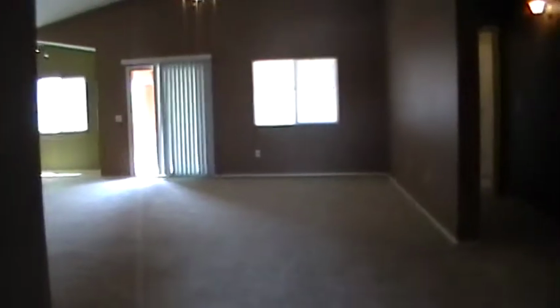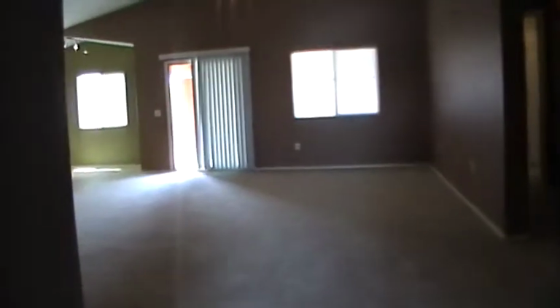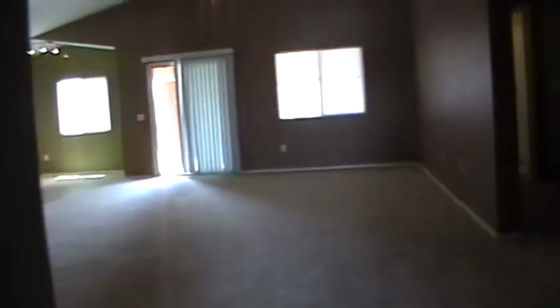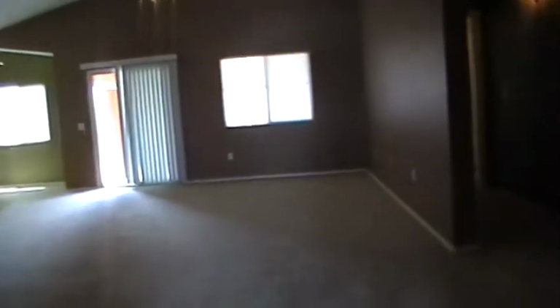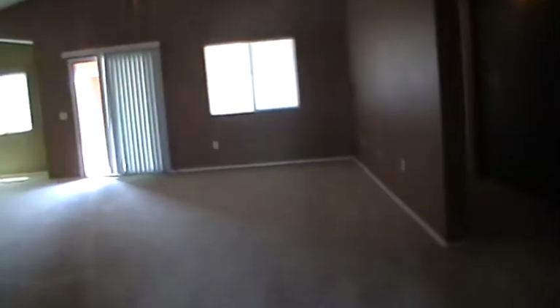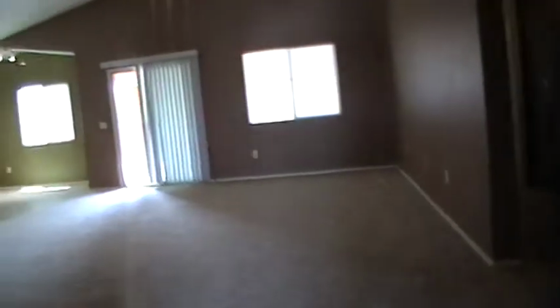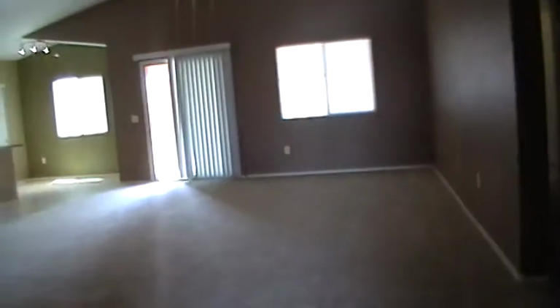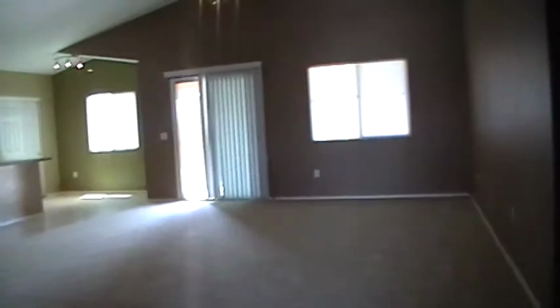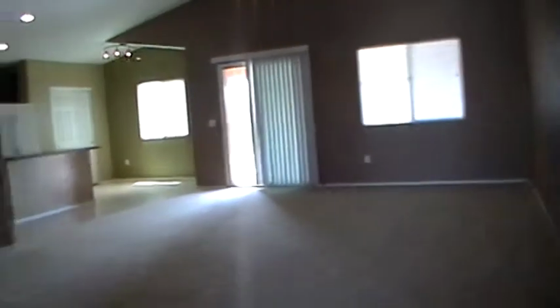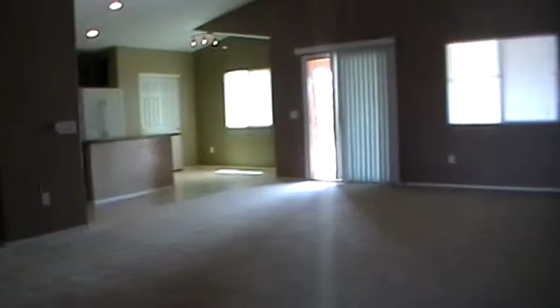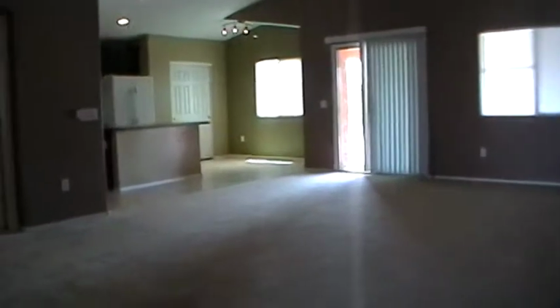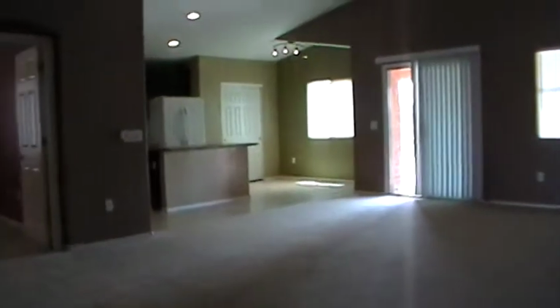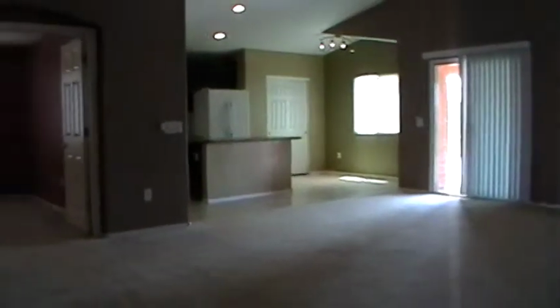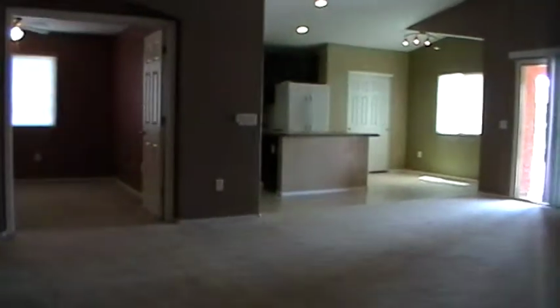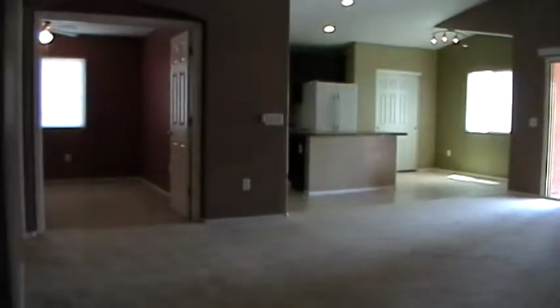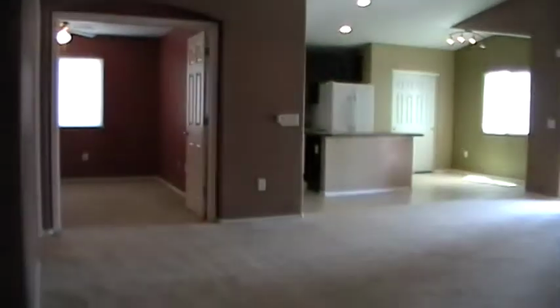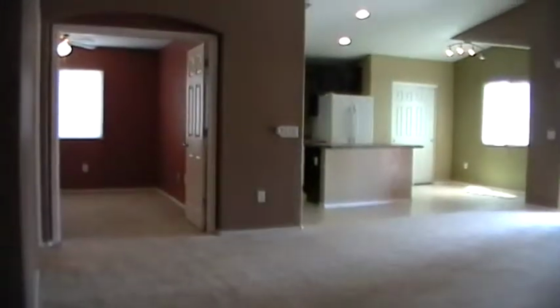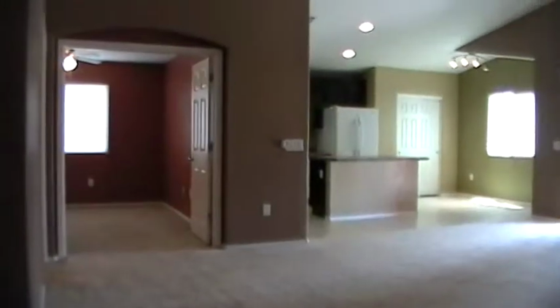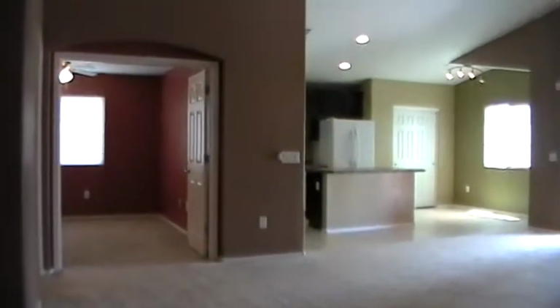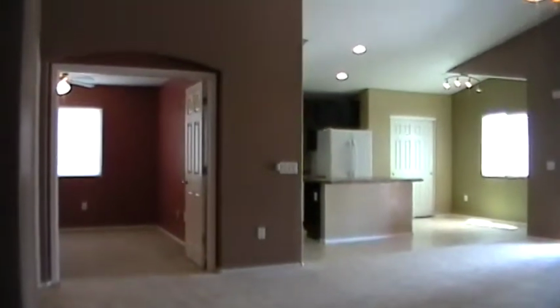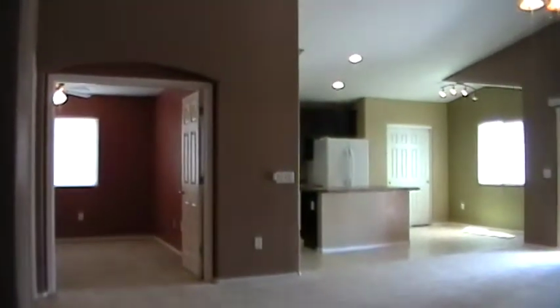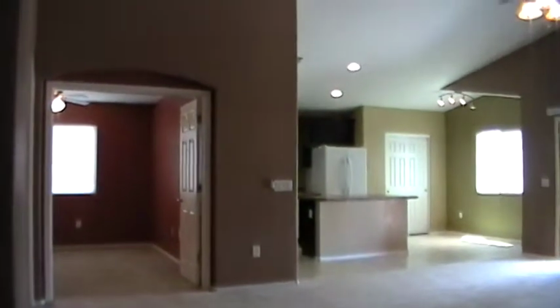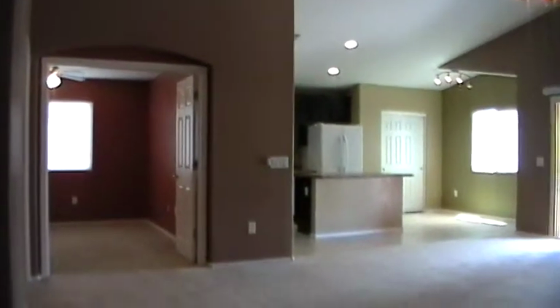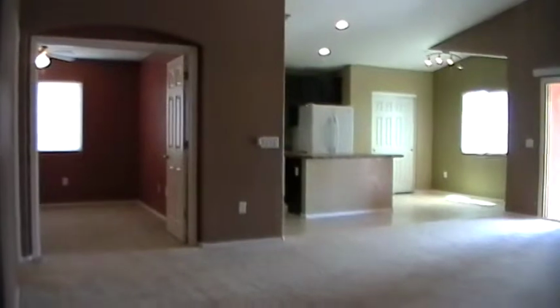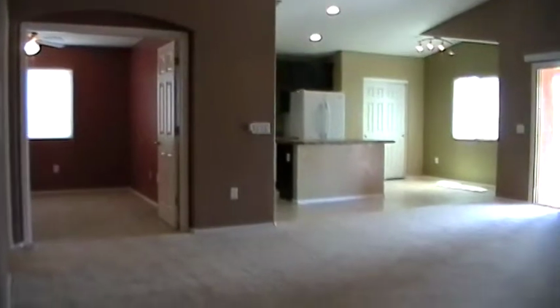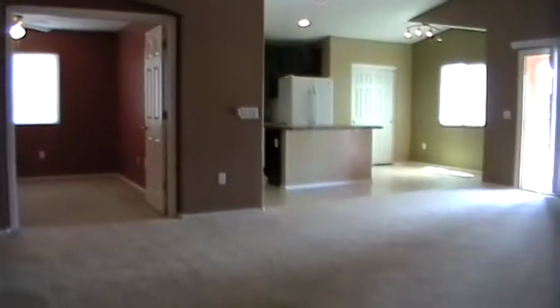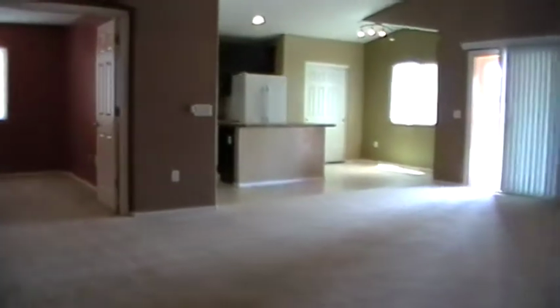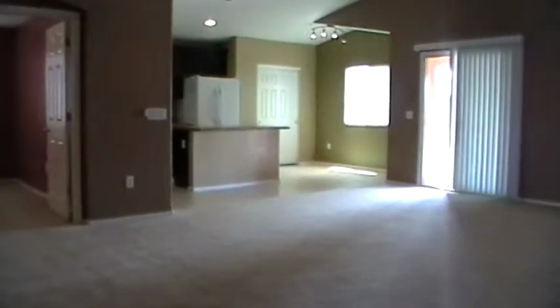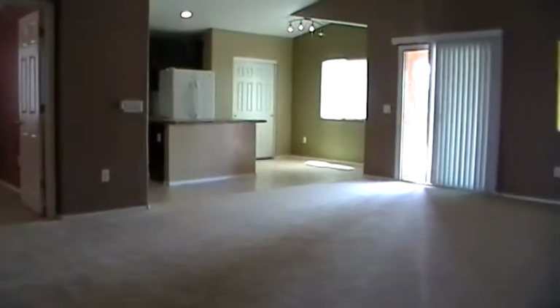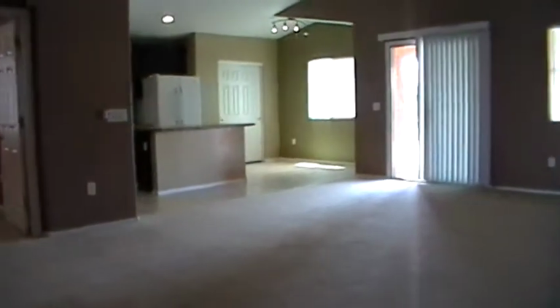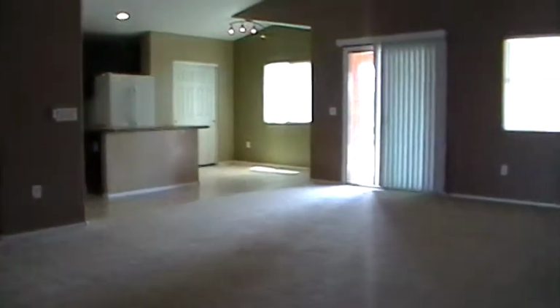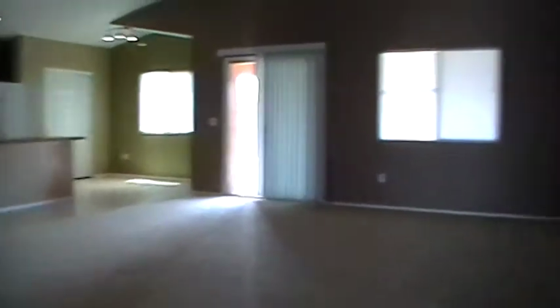So we're going to step in. Let me give you a little bit different shot towards the kitchen area. And there is also a den too — those are the doors that we're looking at right now to the left. We'll come back to that area in just a moment.